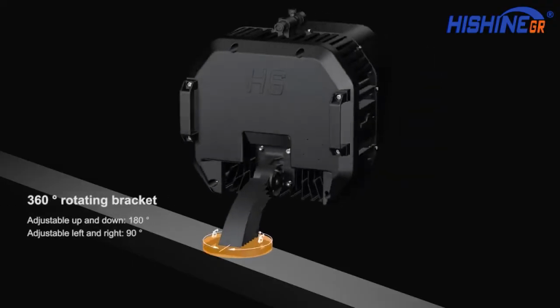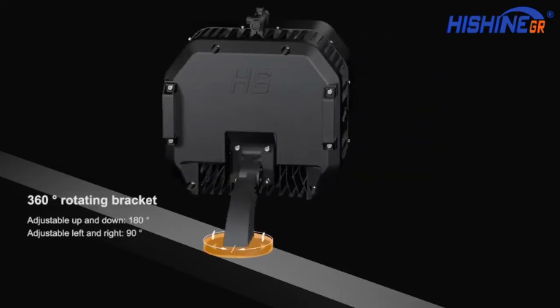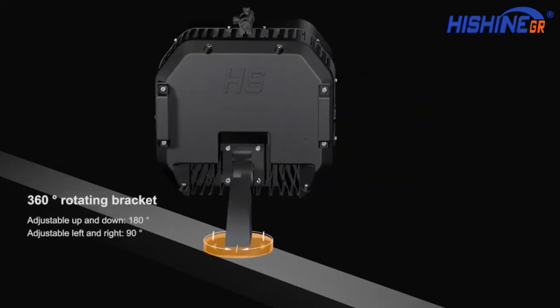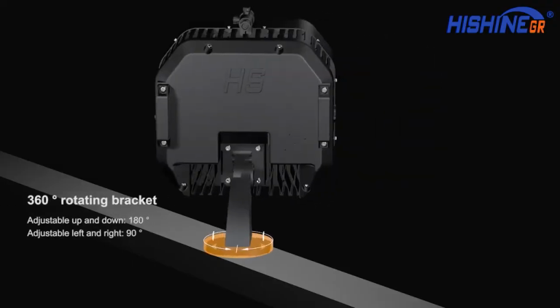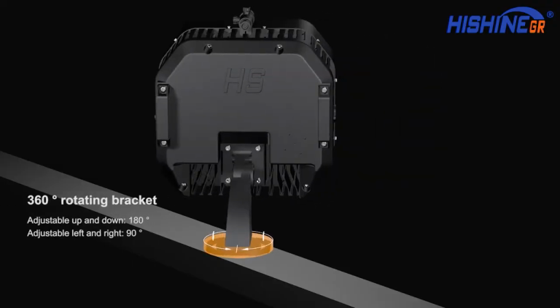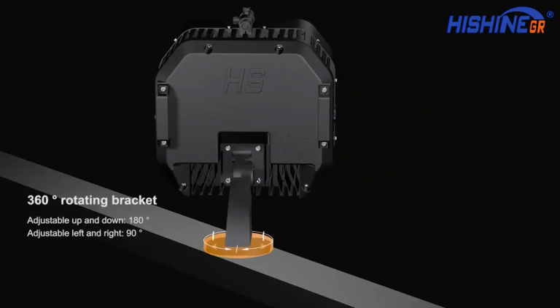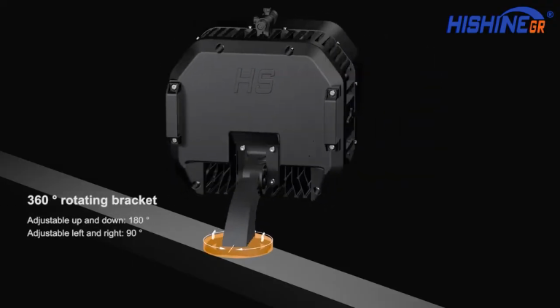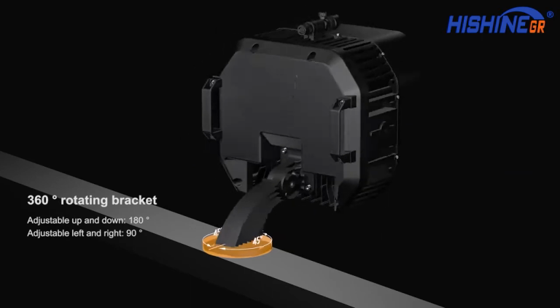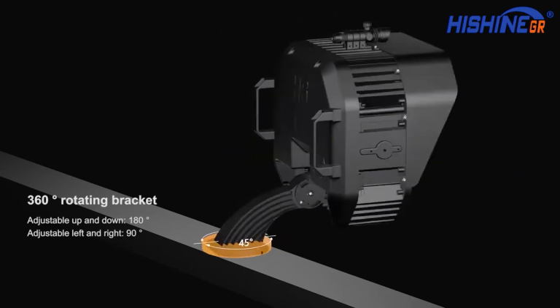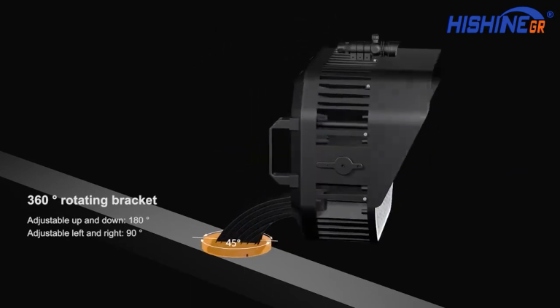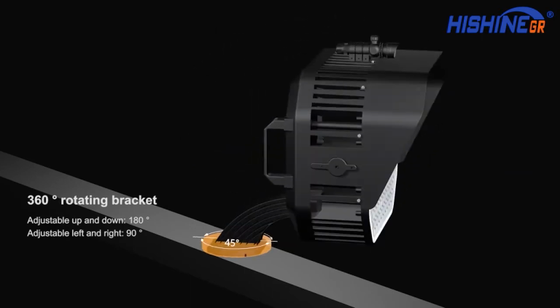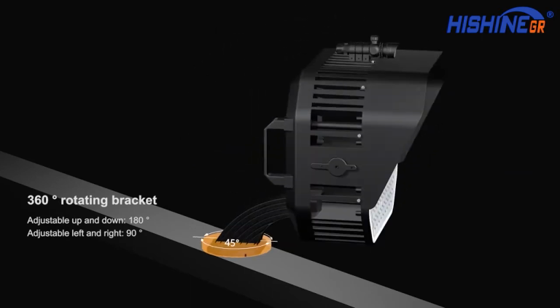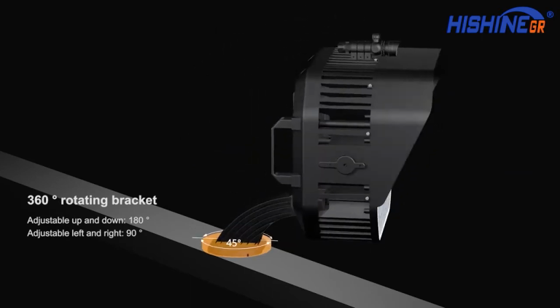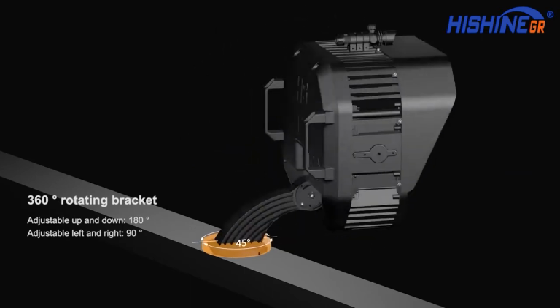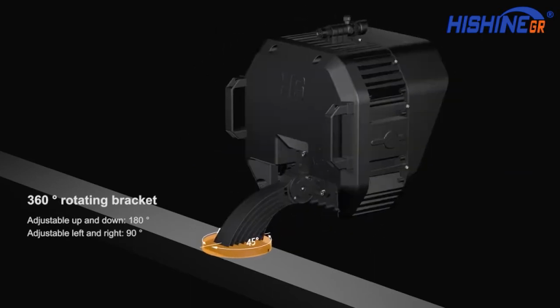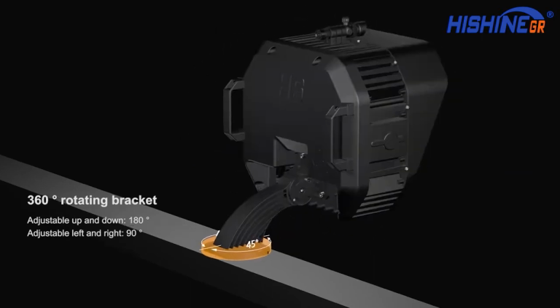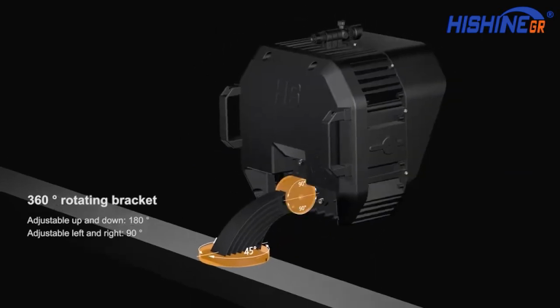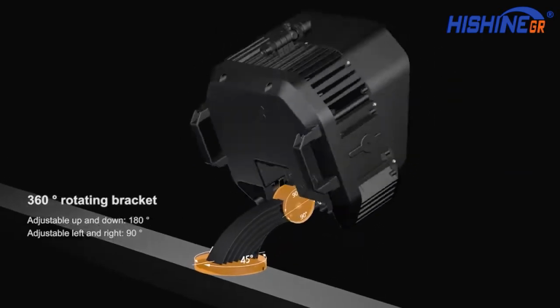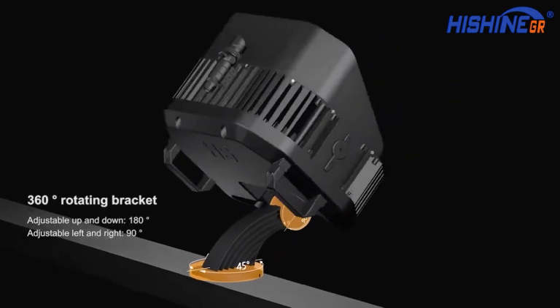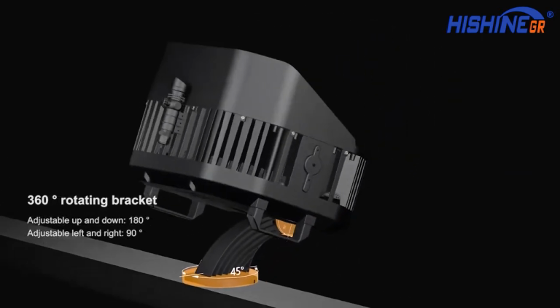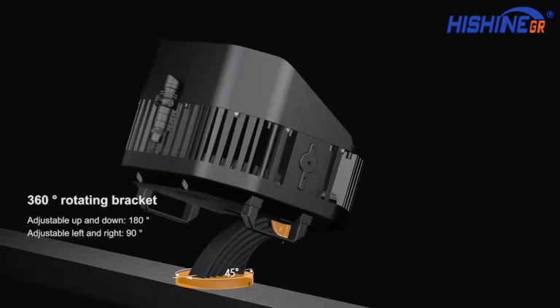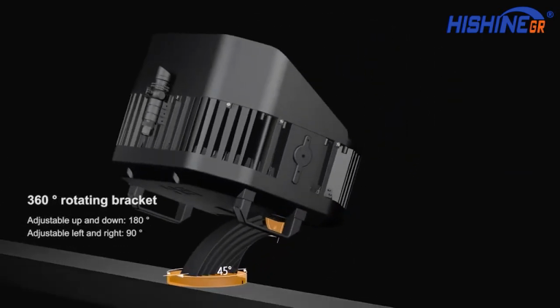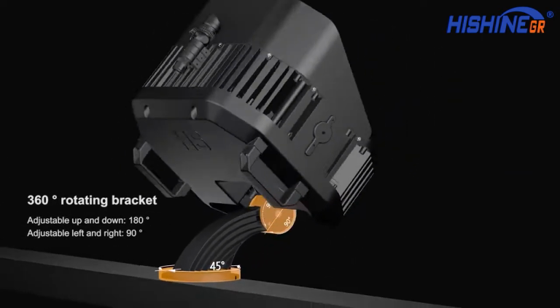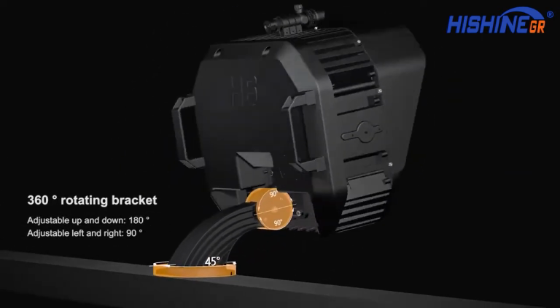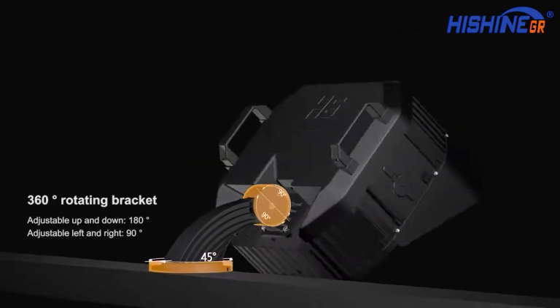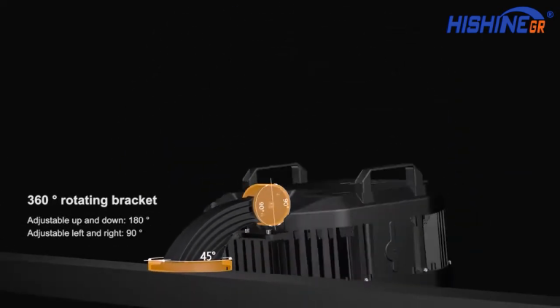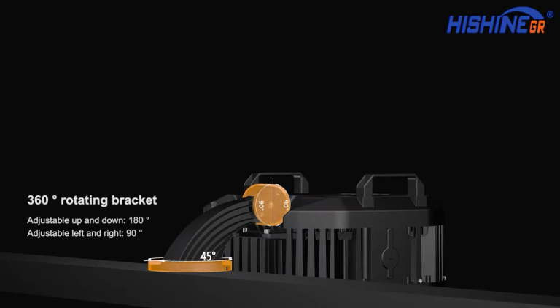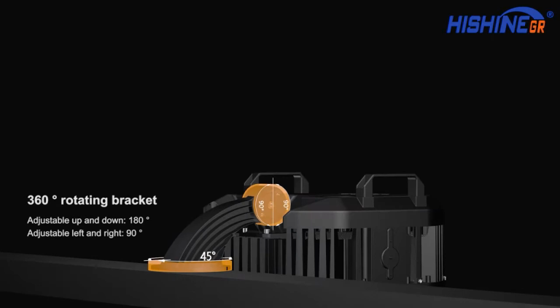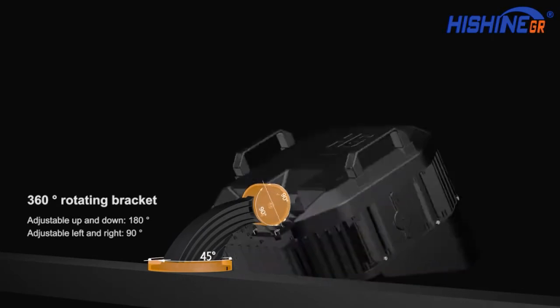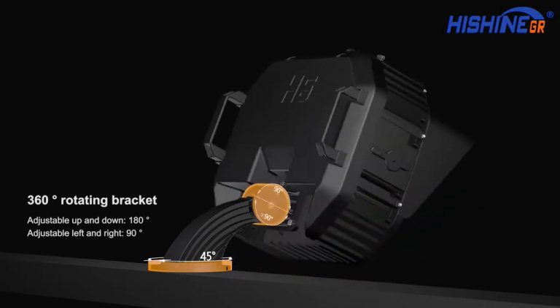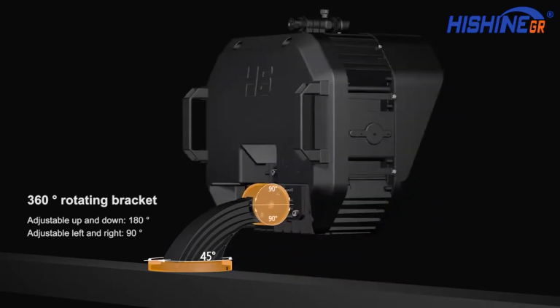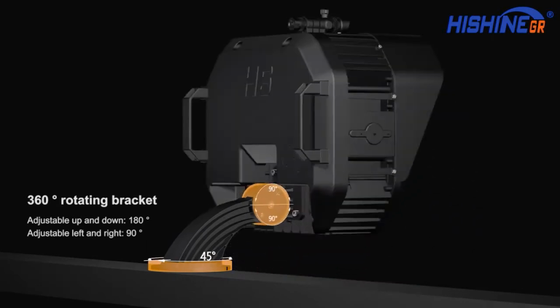360-degree rotating bracket, adjustable up and down 180 degrees, adjustable left and right 90 degrees.